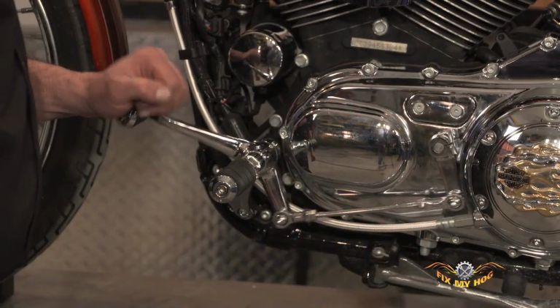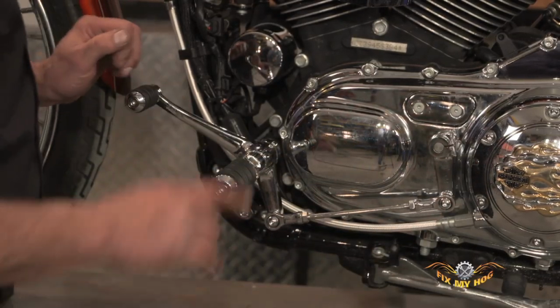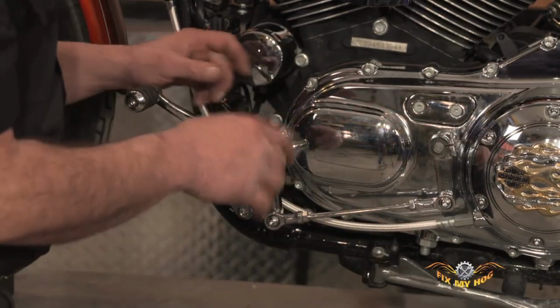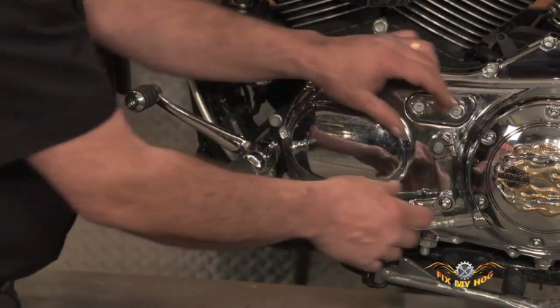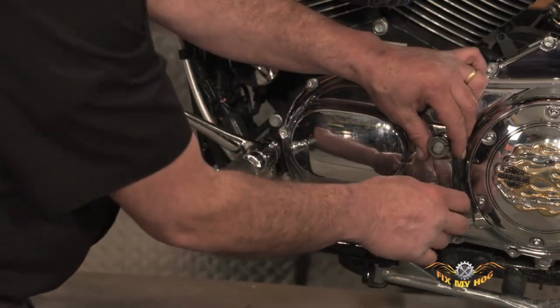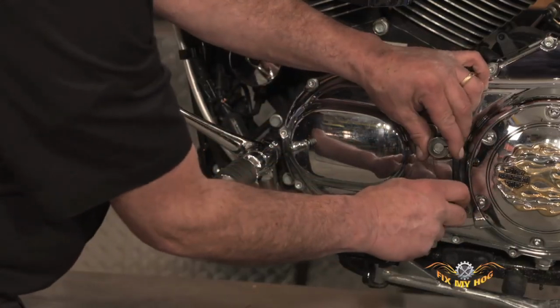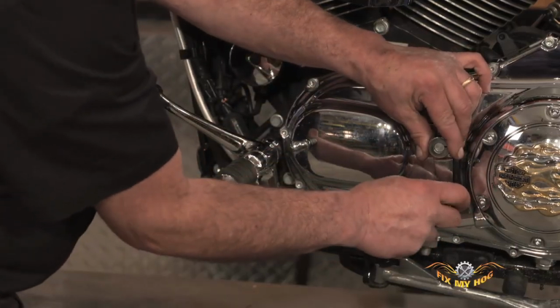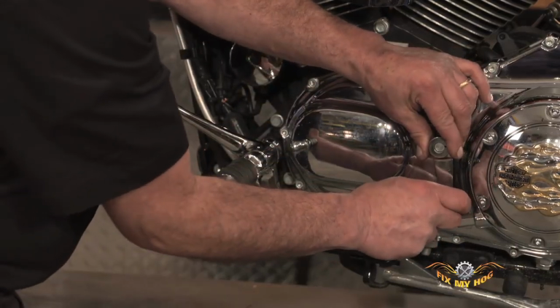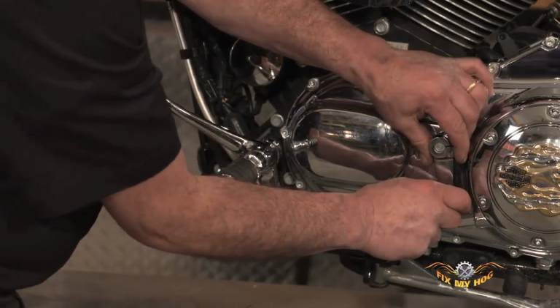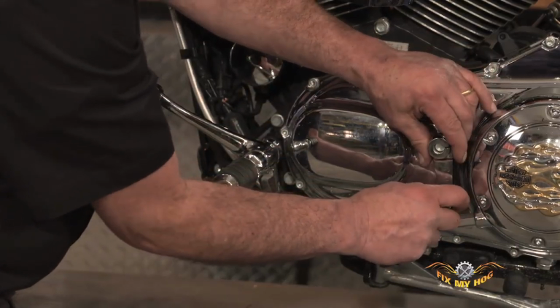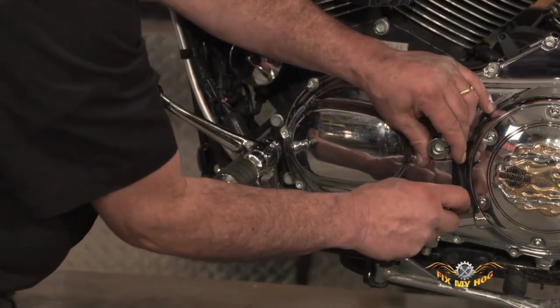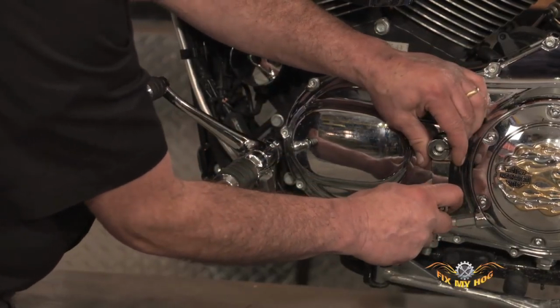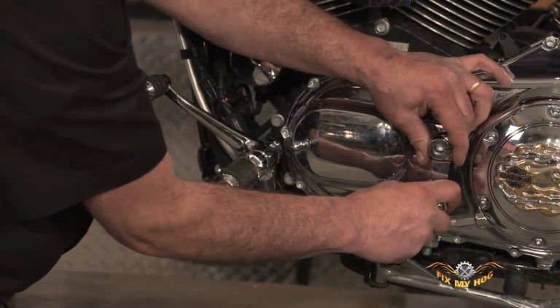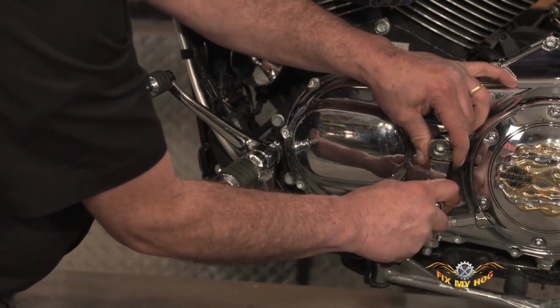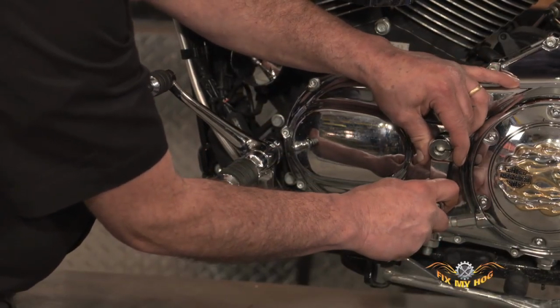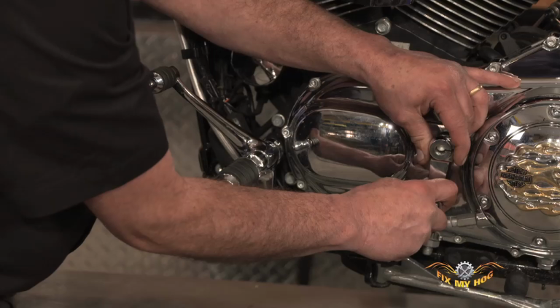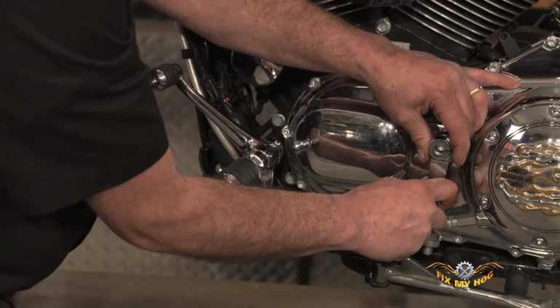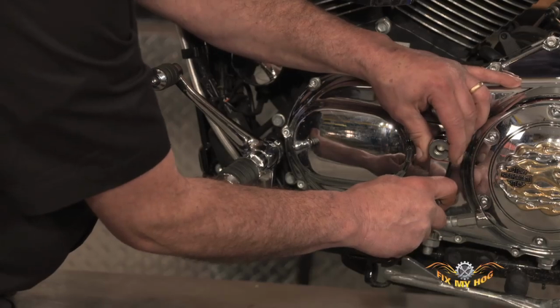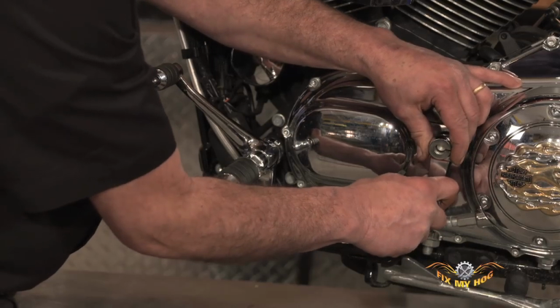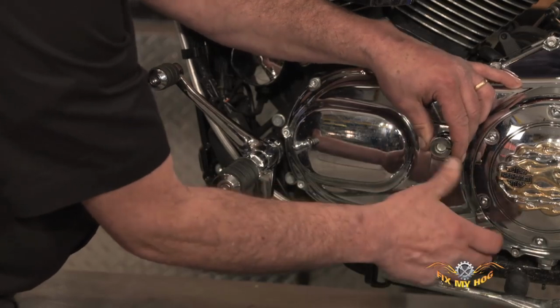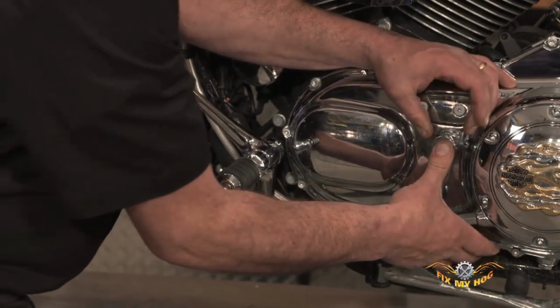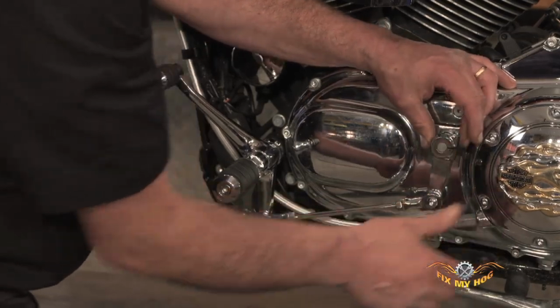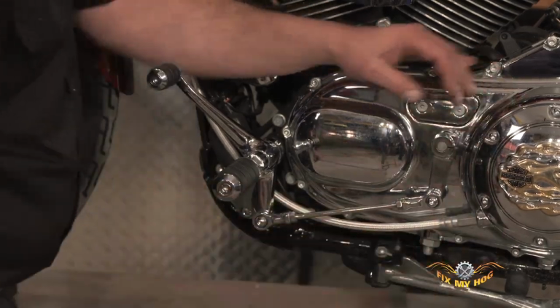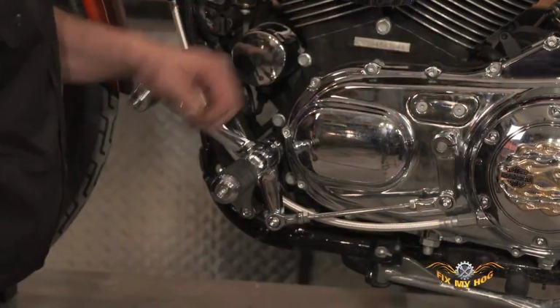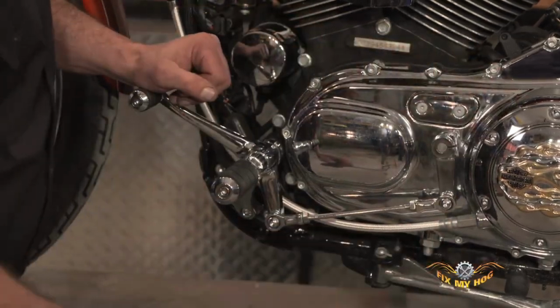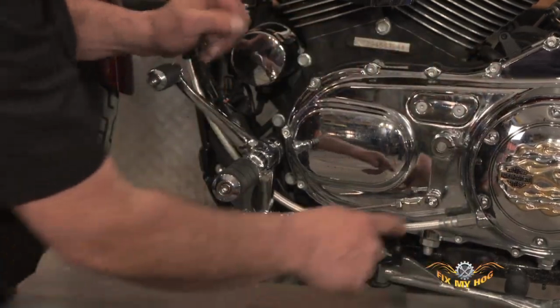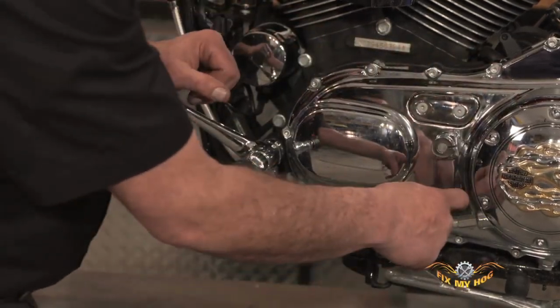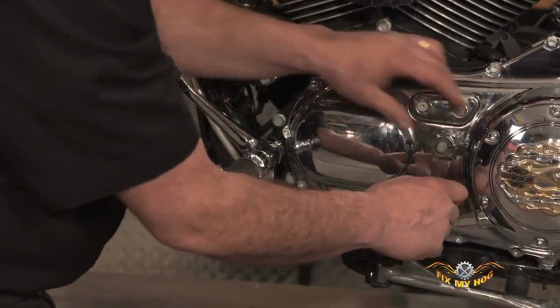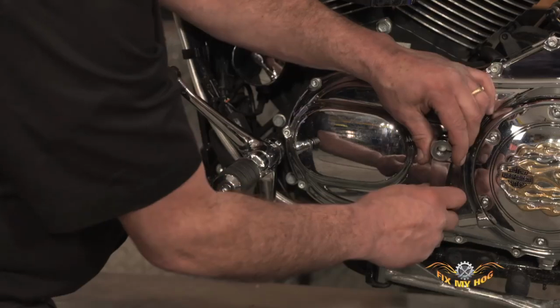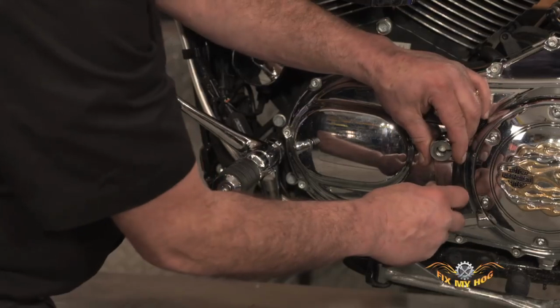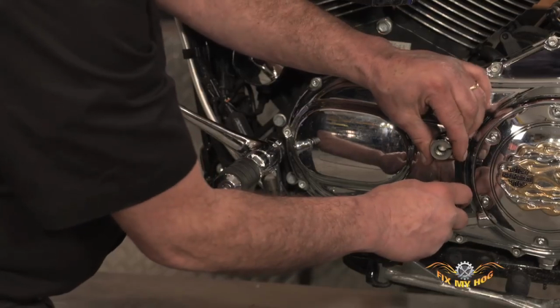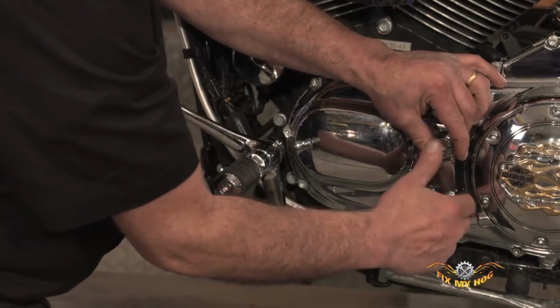So the first thing to do is make sure that this arm — and it's typically only one spline away — has plenty of room to the outer primary.